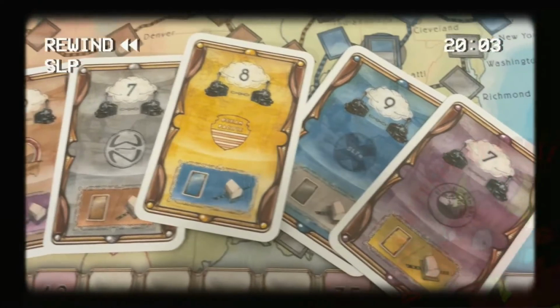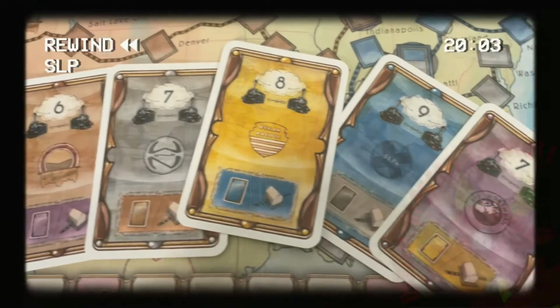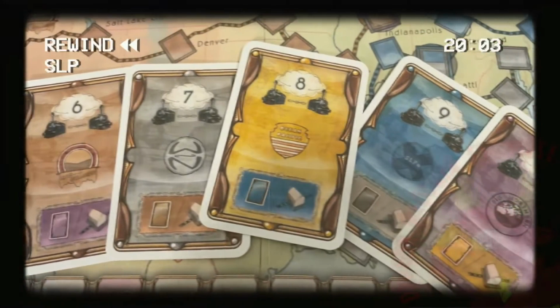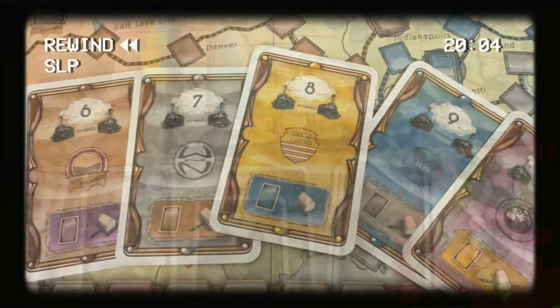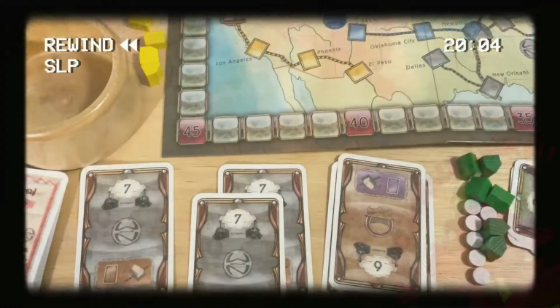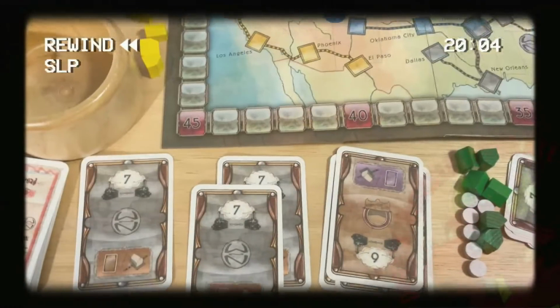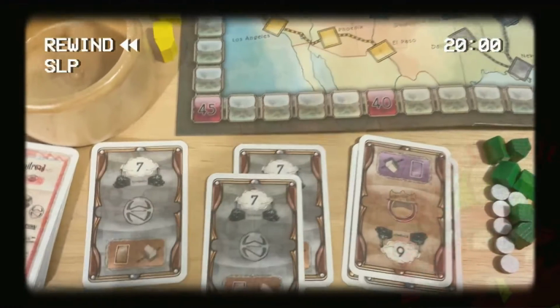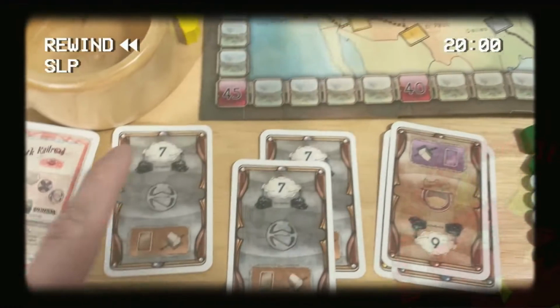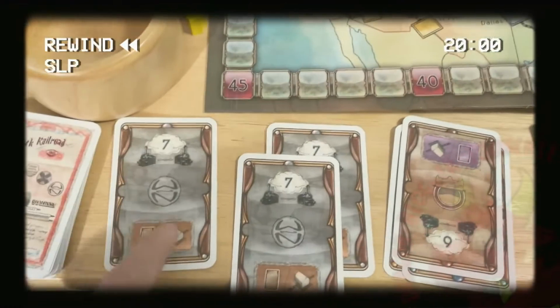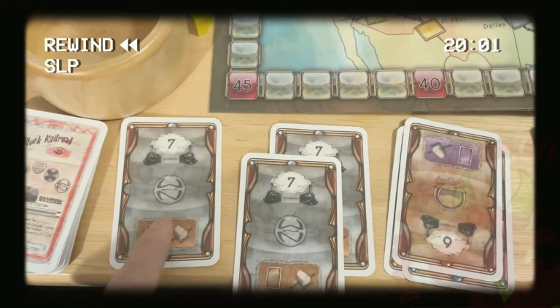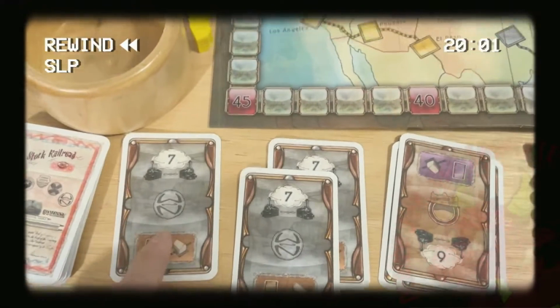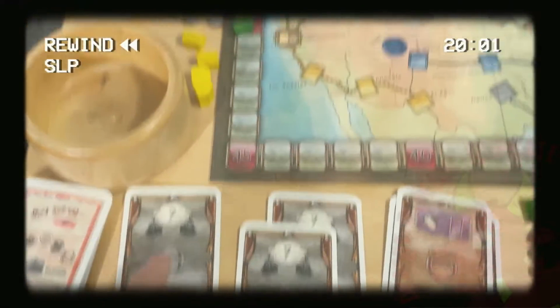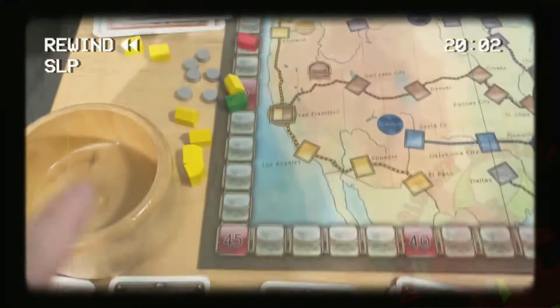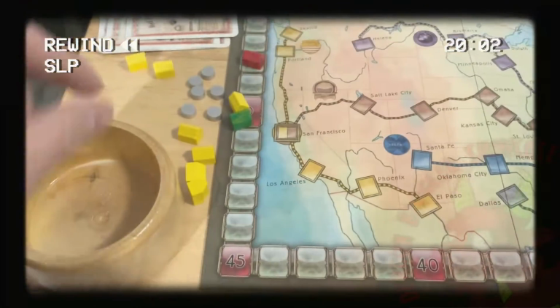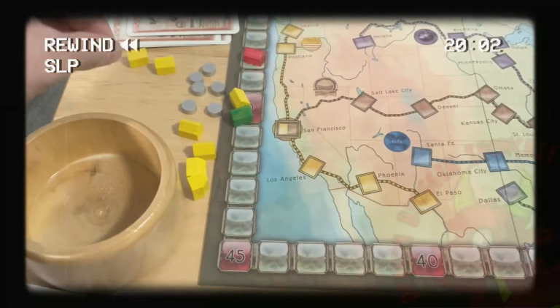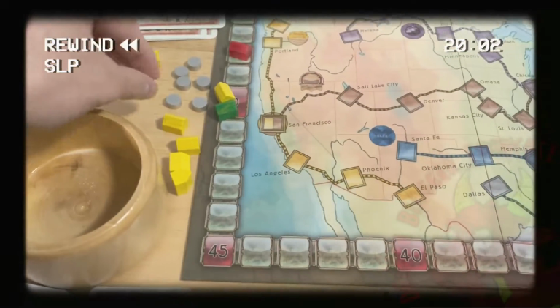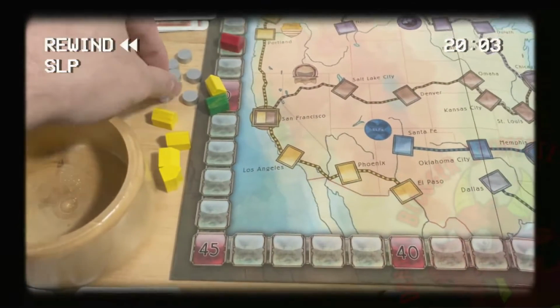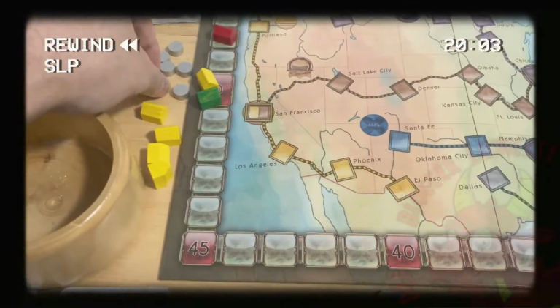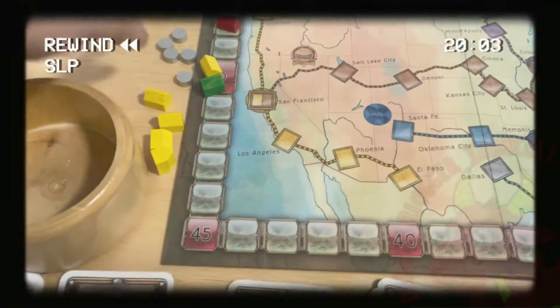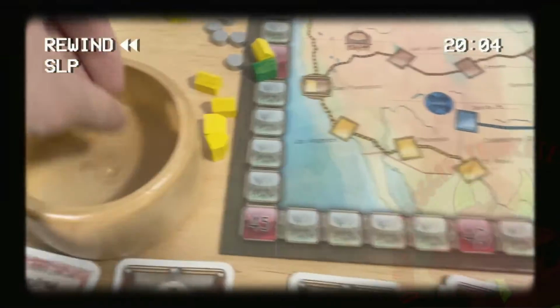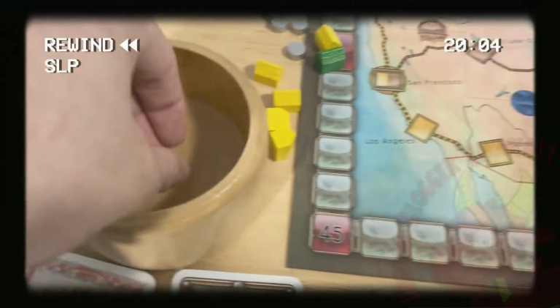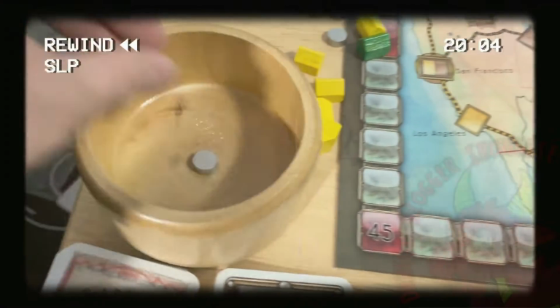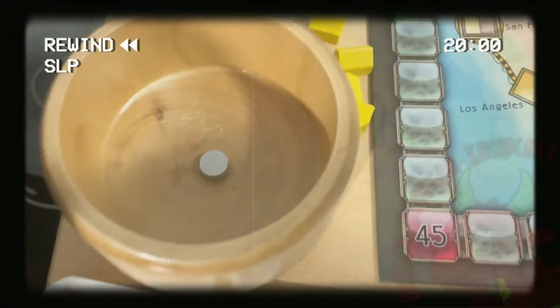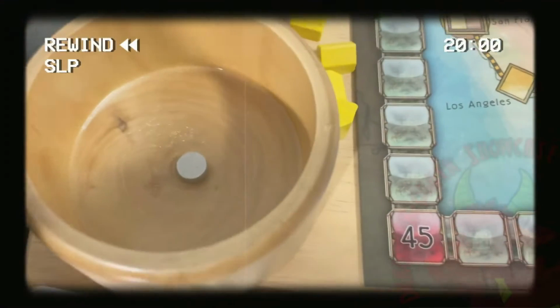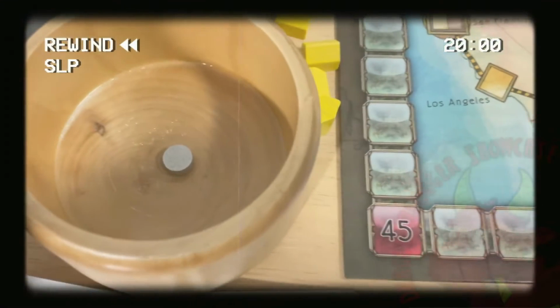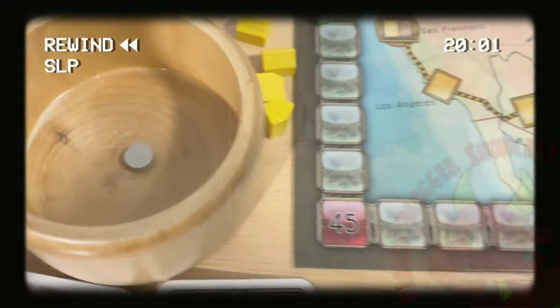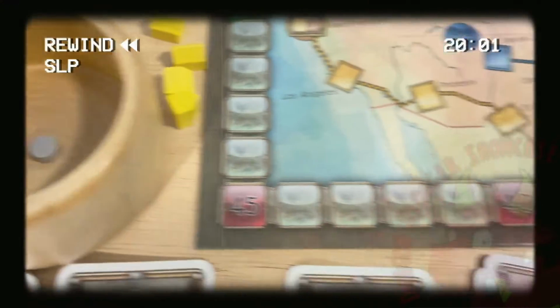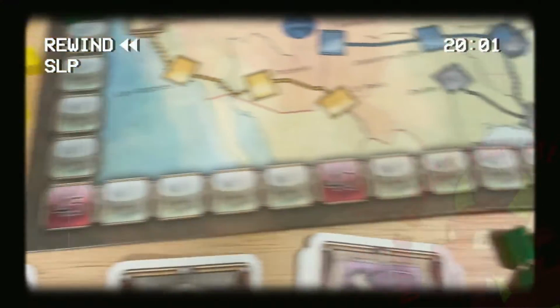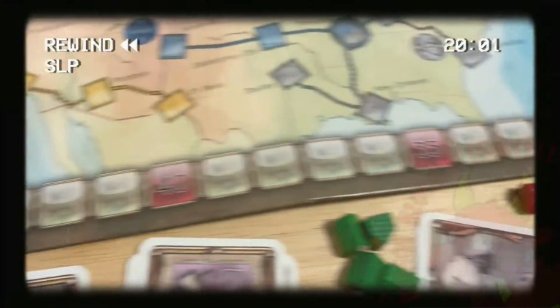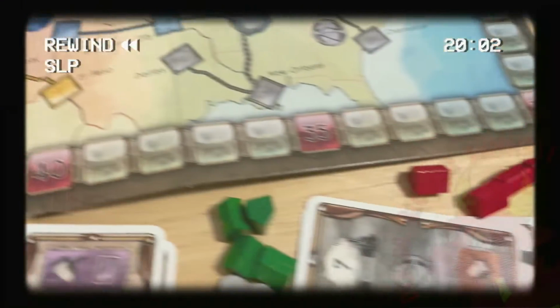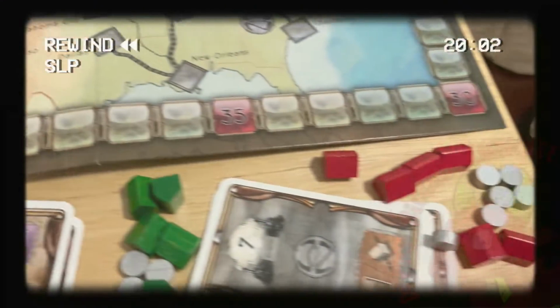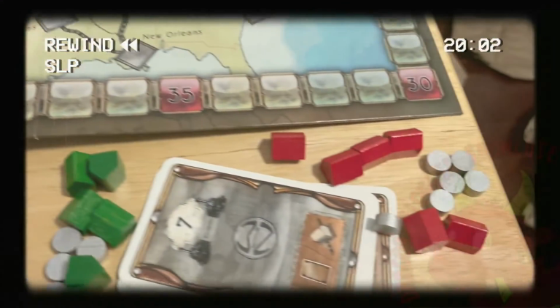Each turn, one stock card is revealed from a deck. The player will earn $1 for each share of the color that they own, then an auction is used.